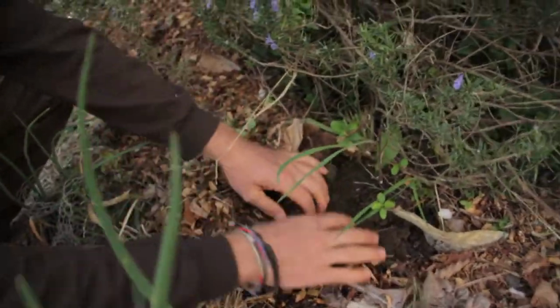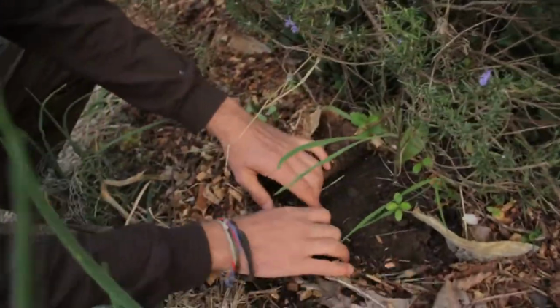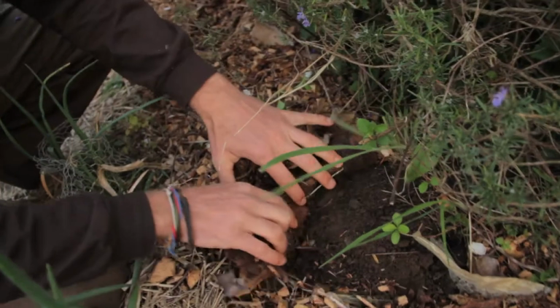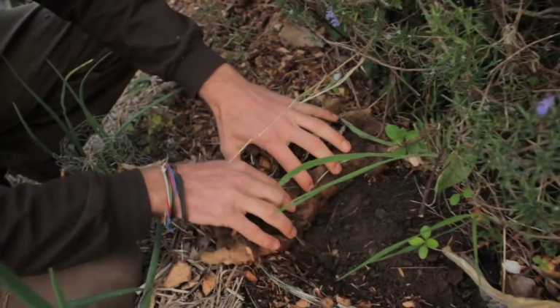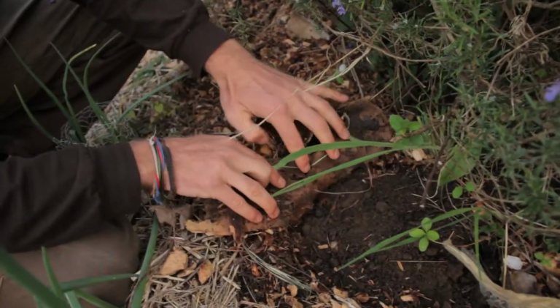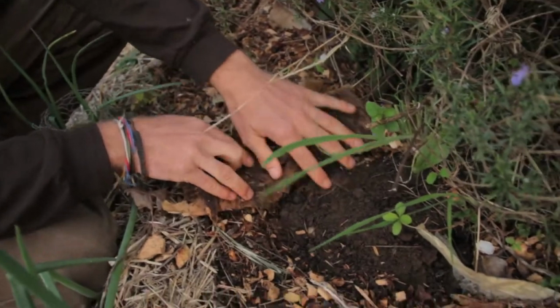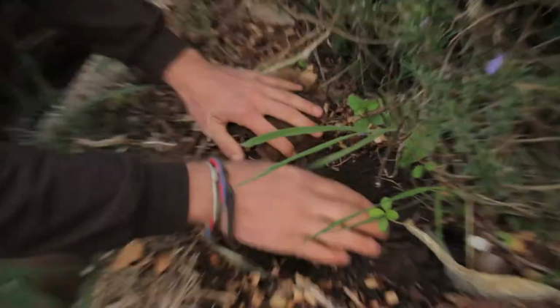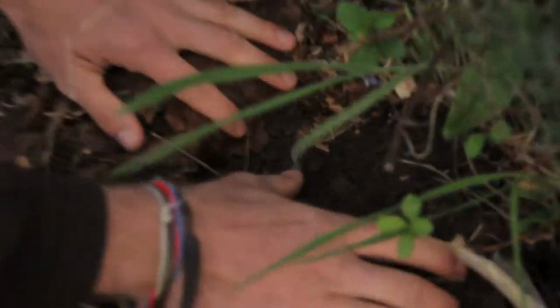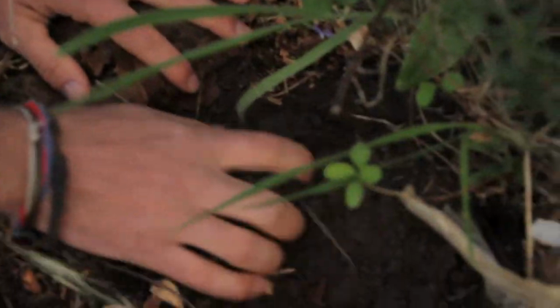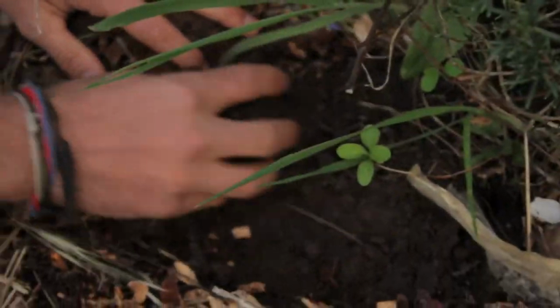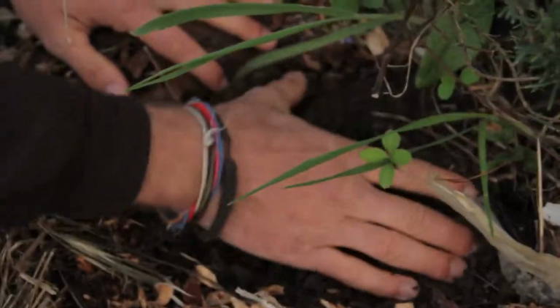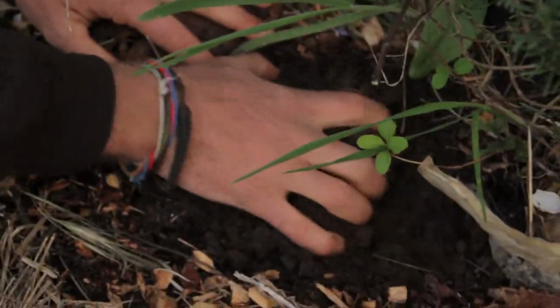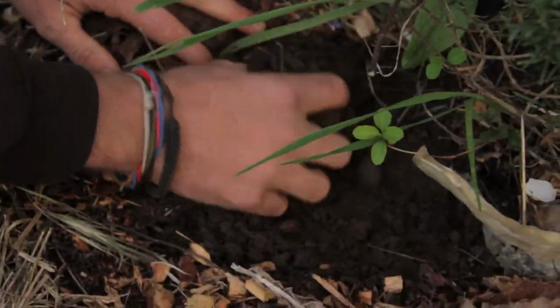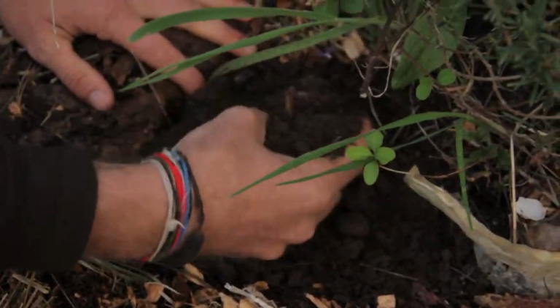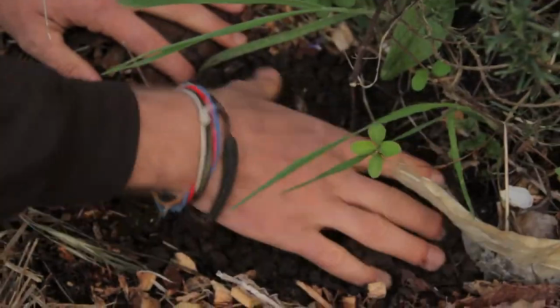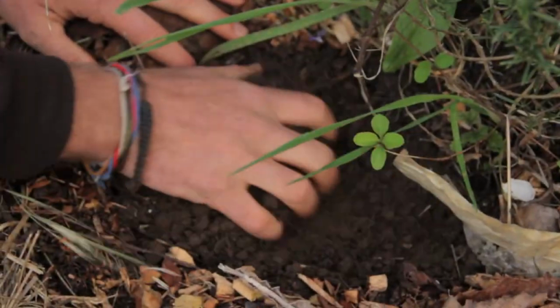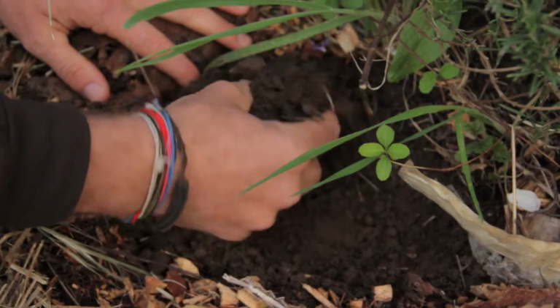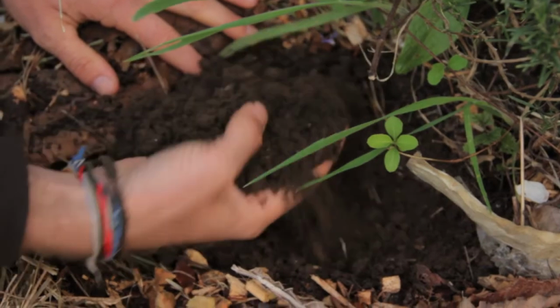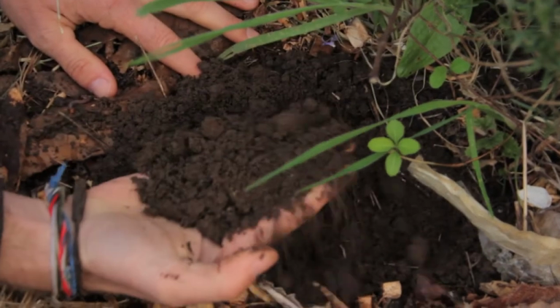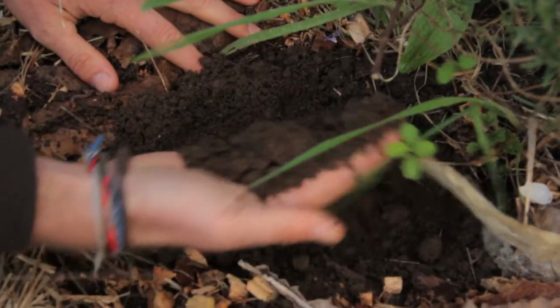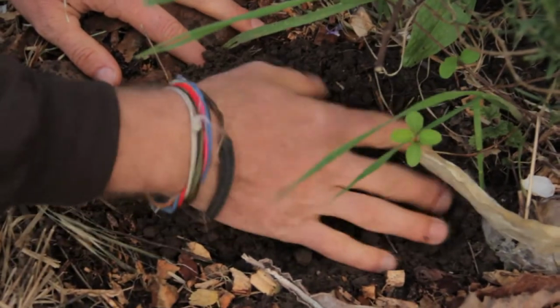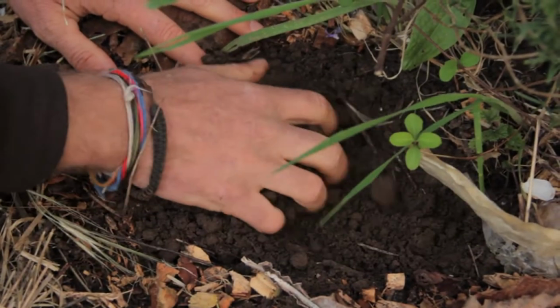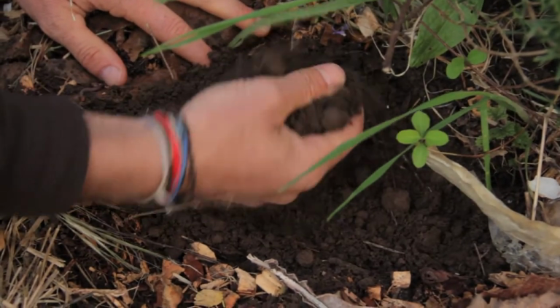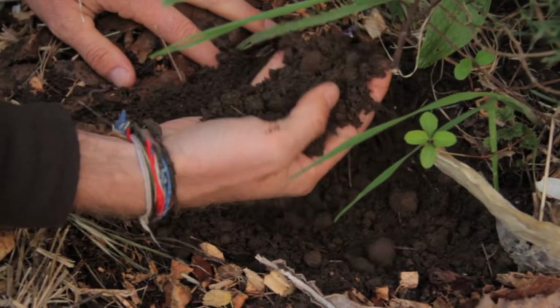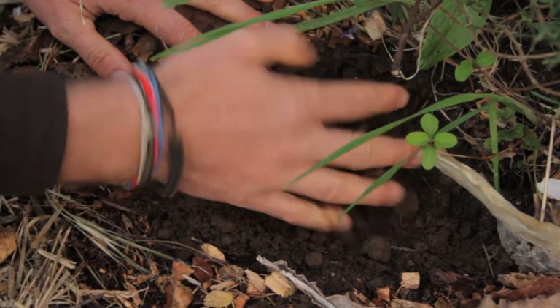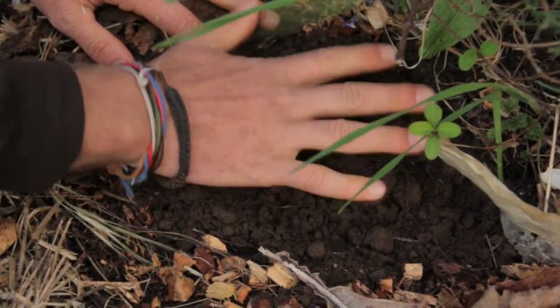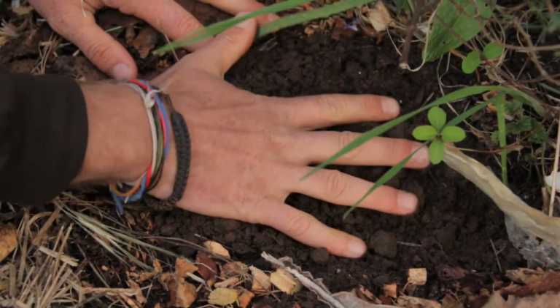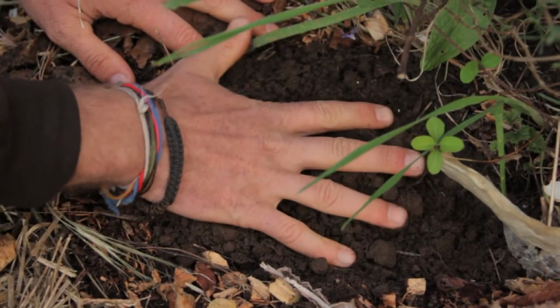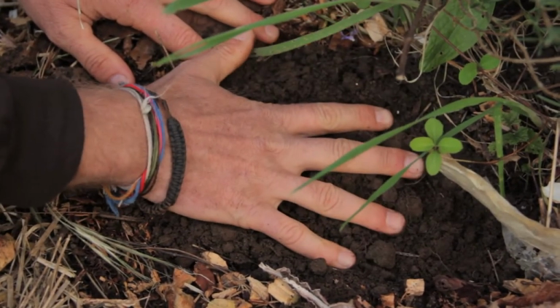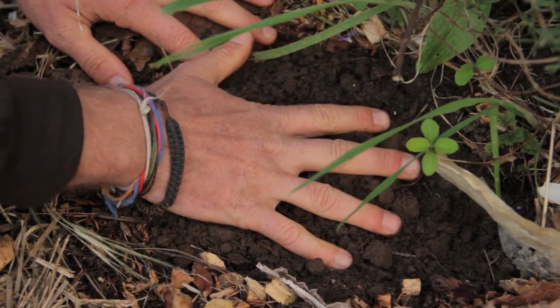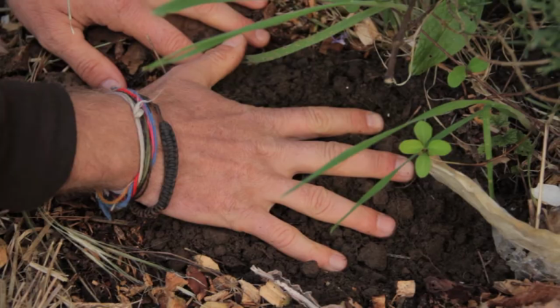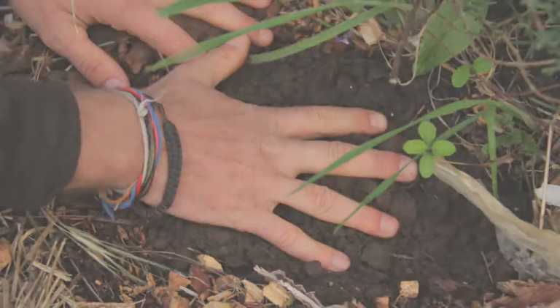Really beautiful, really nice and loamy. So this is the benefit for the soil, which is our foundation for what the plants will be growing from.